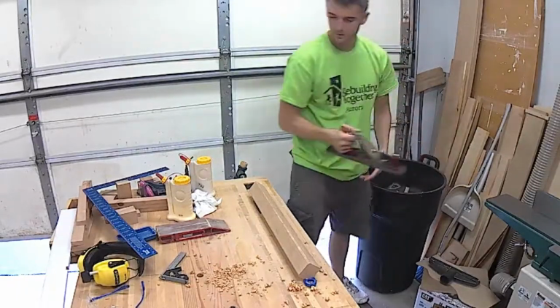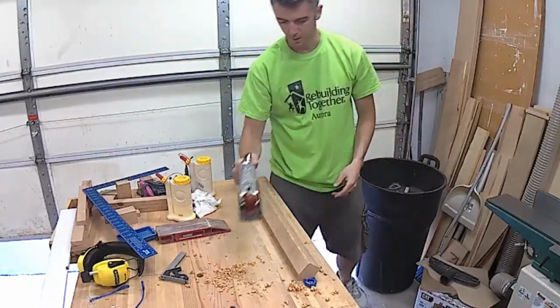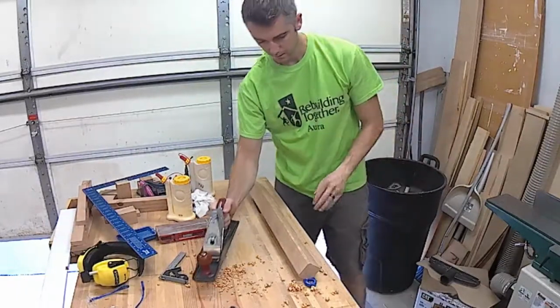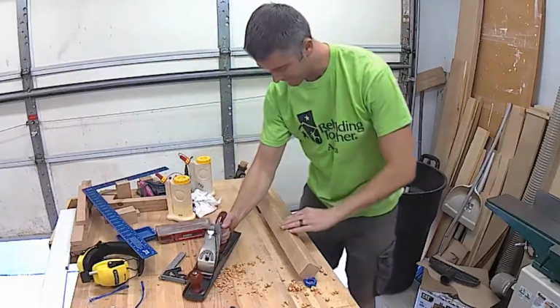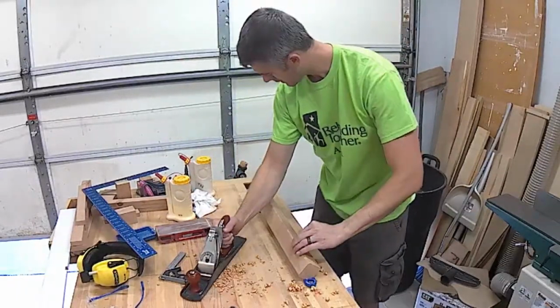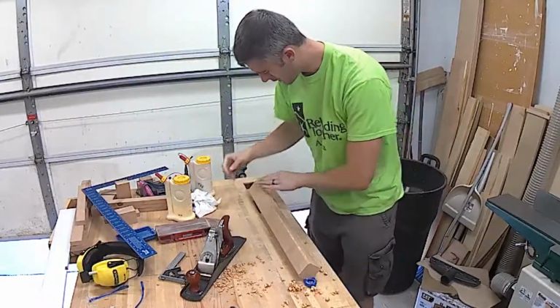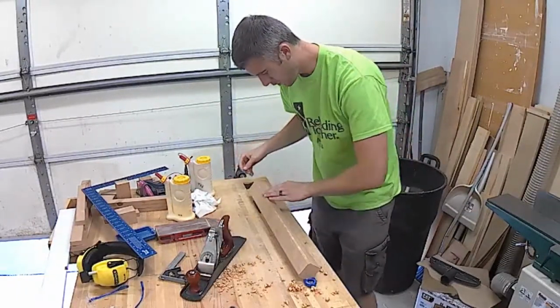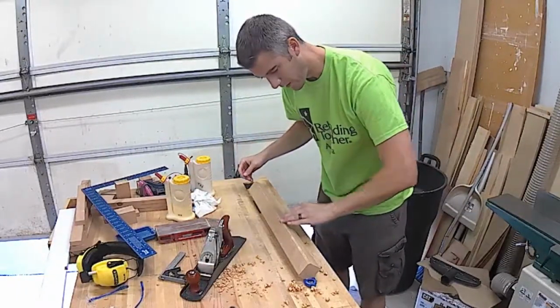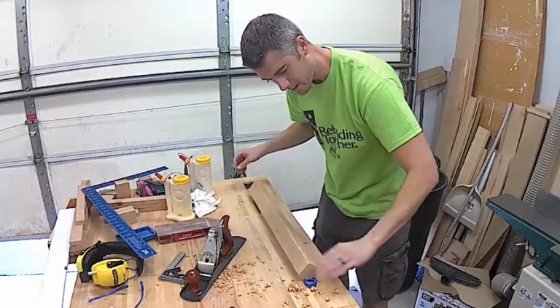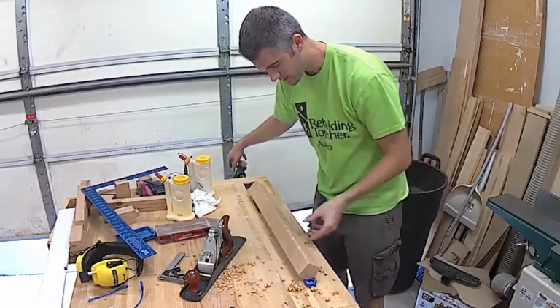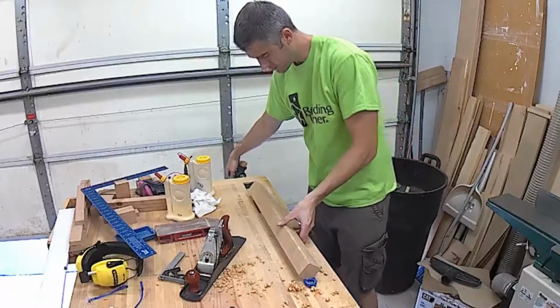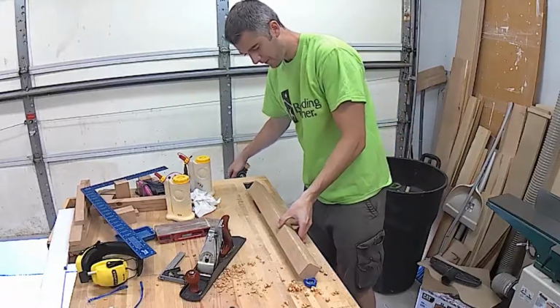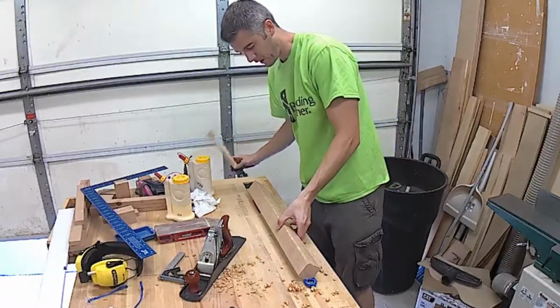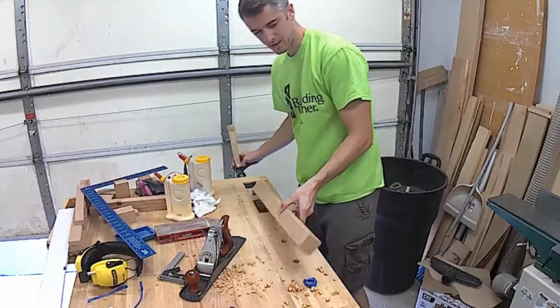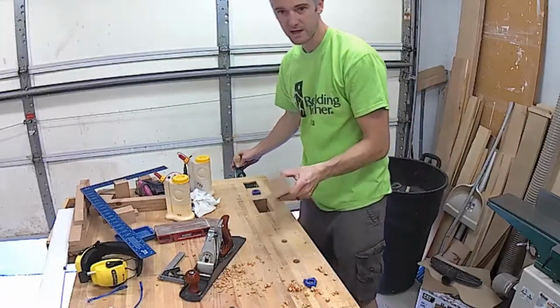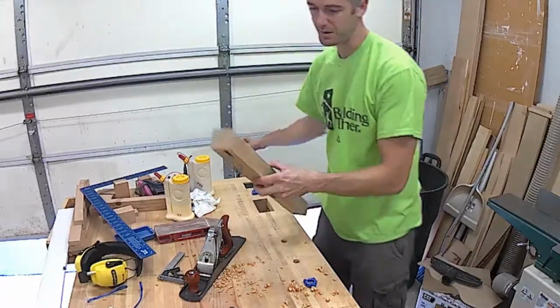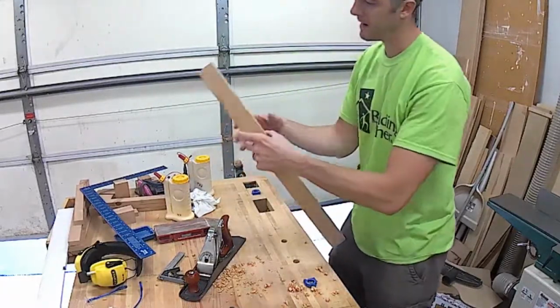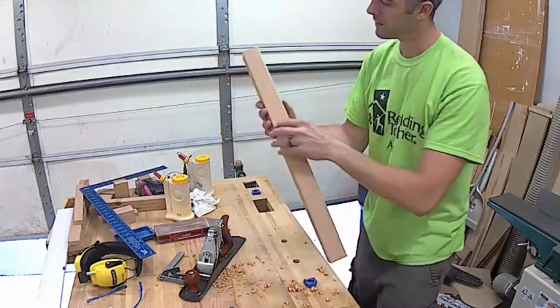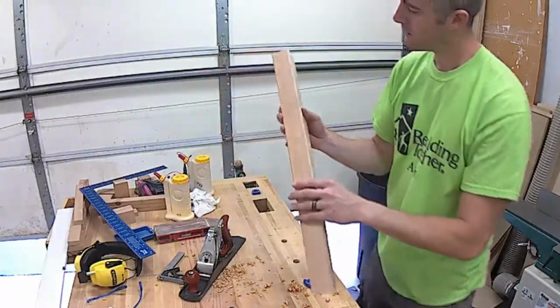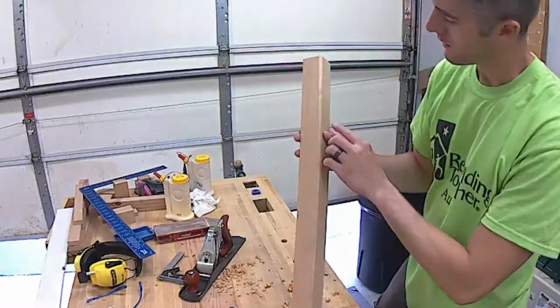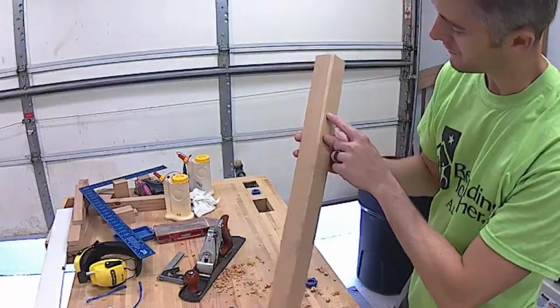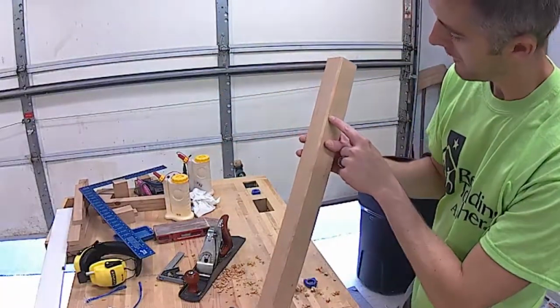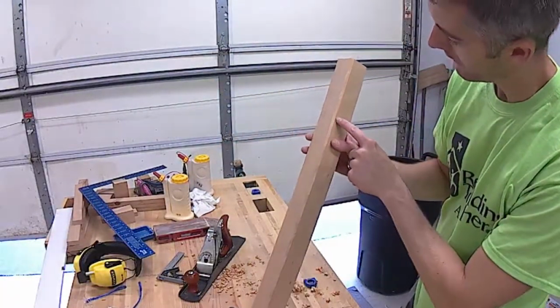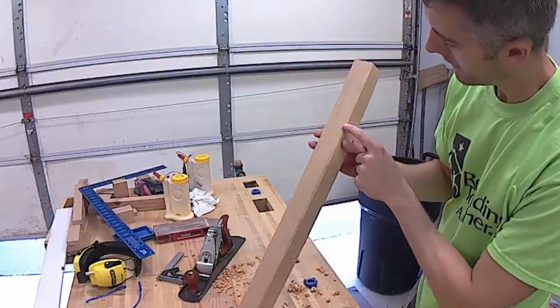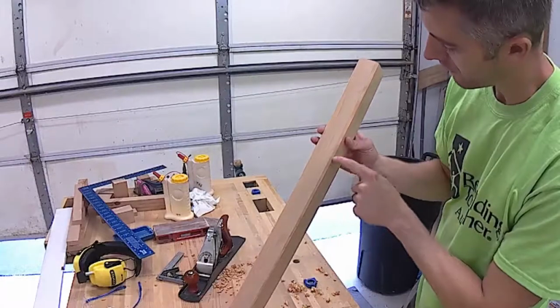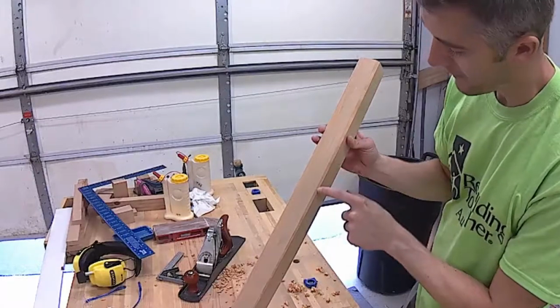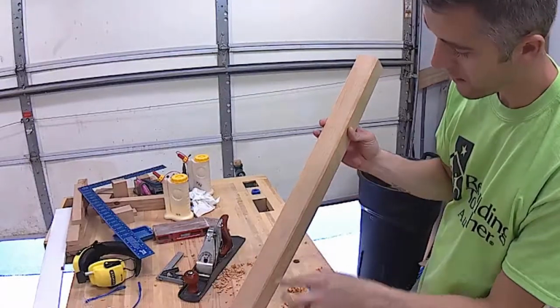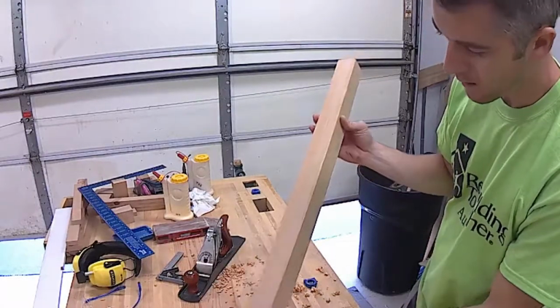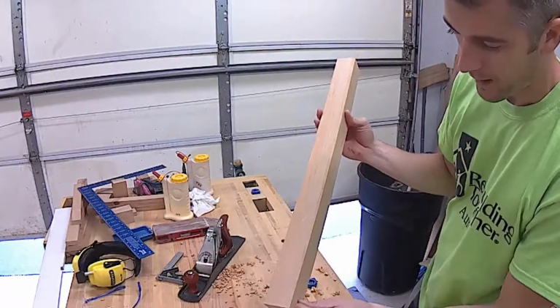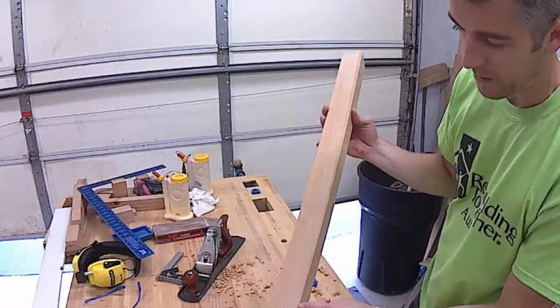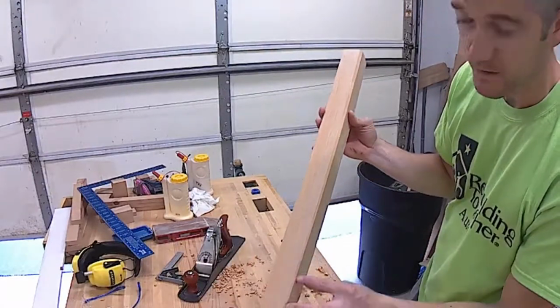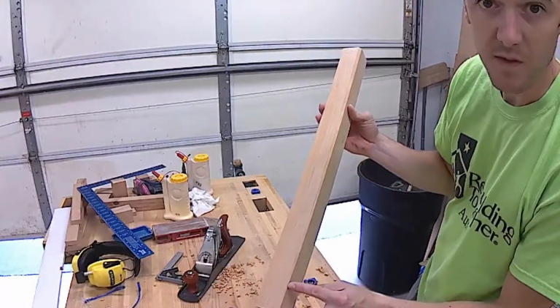There we have it — one nice chamfer that increases in size from top to bottom. You can still see my layout line is still on there, and it's kind of balanced between the two.